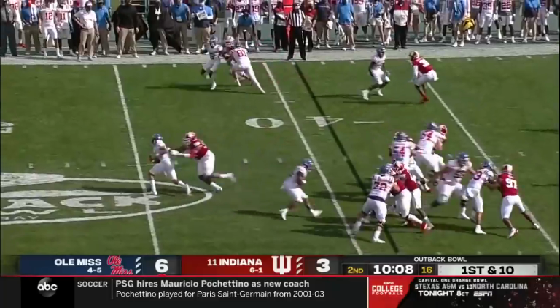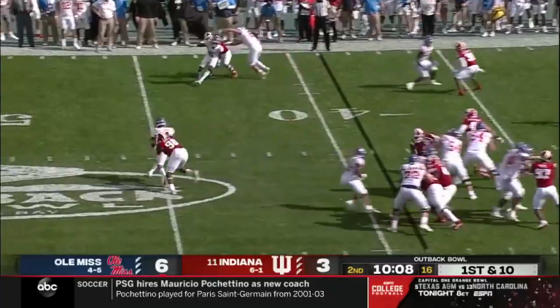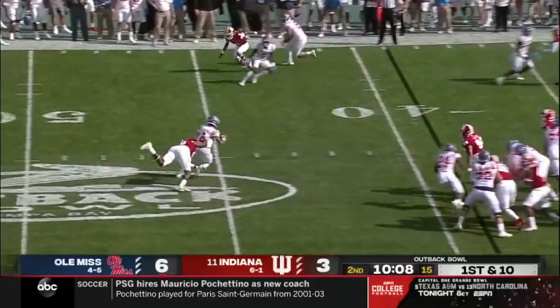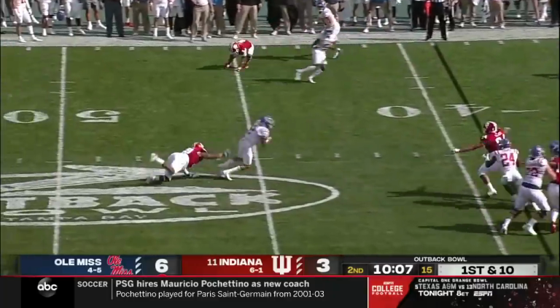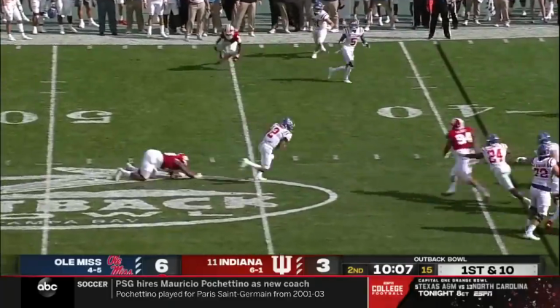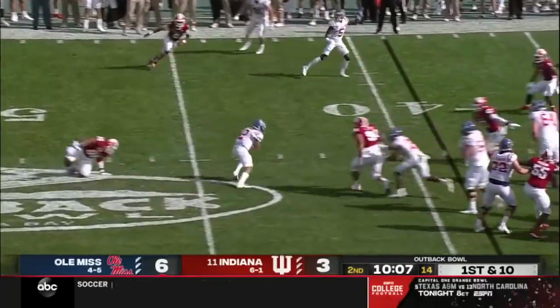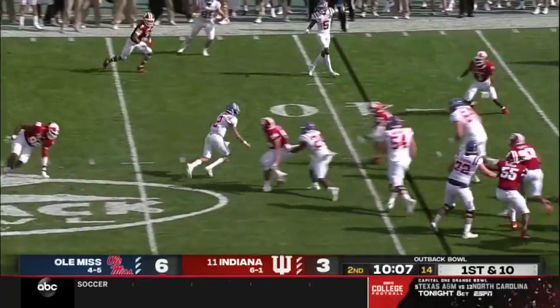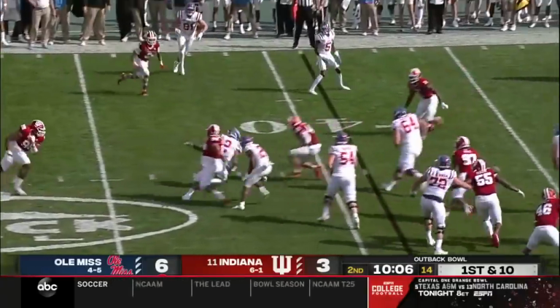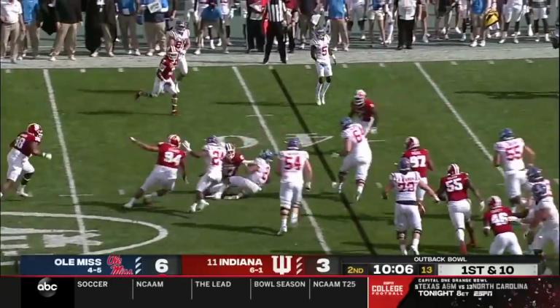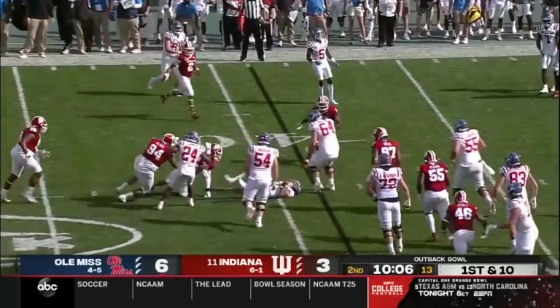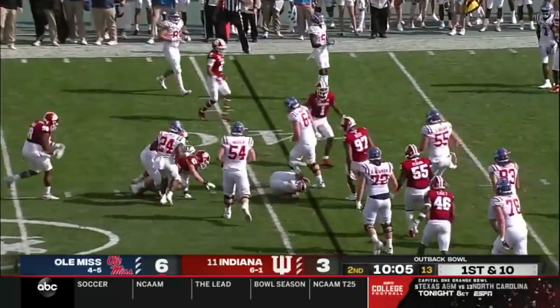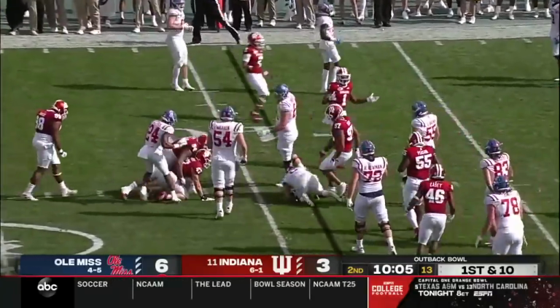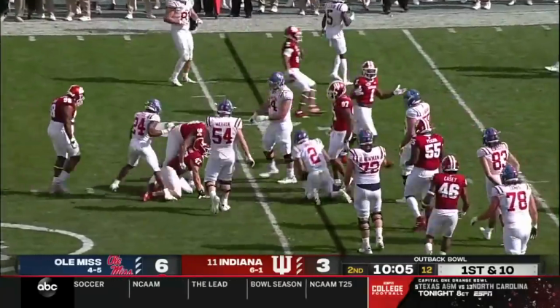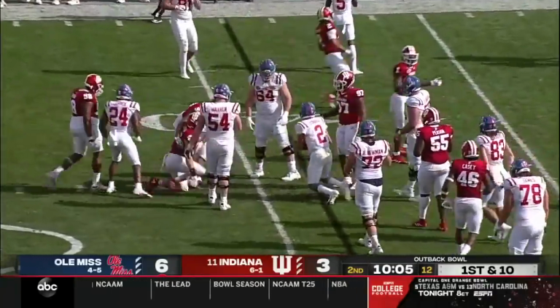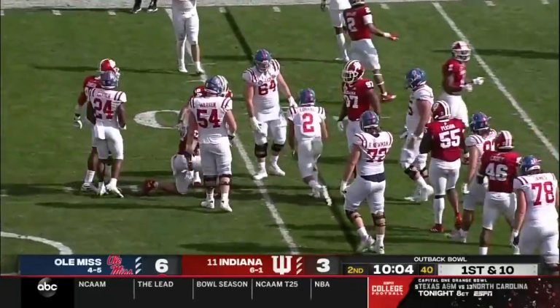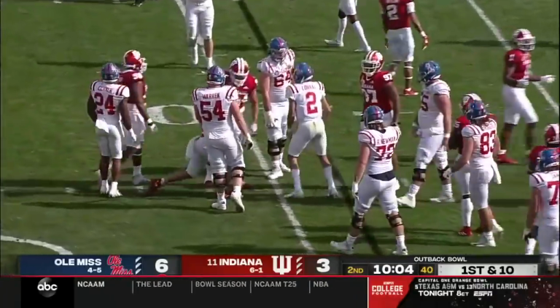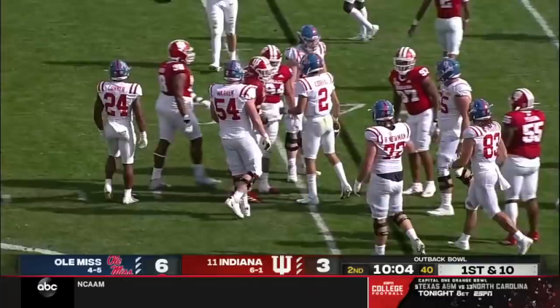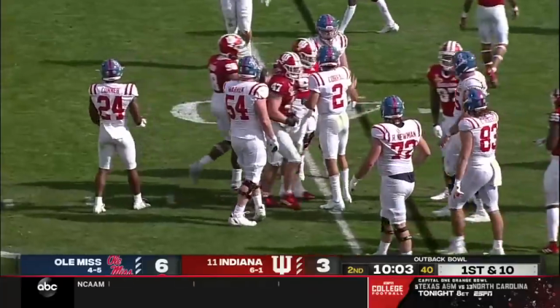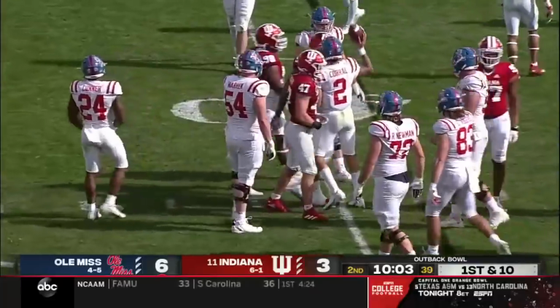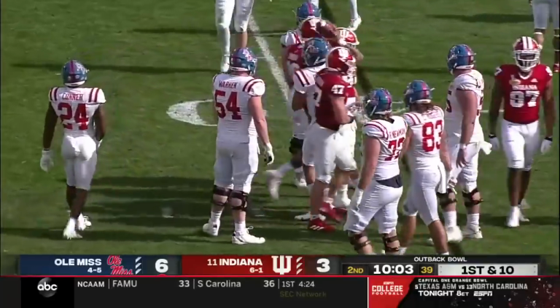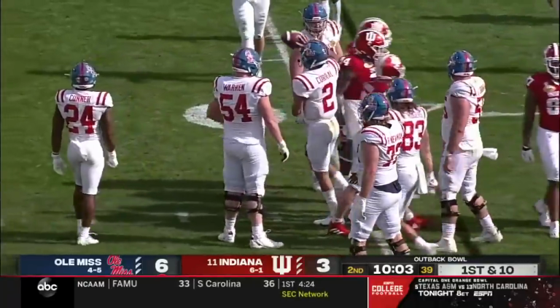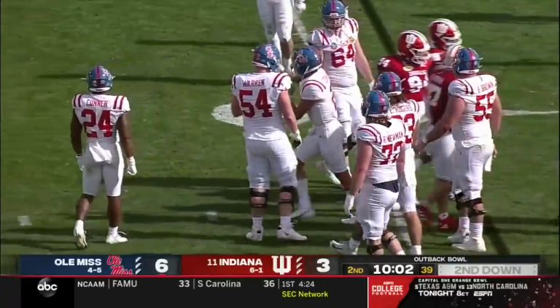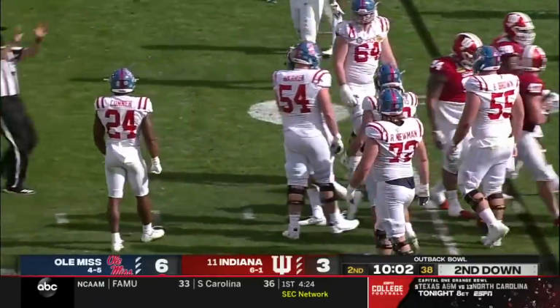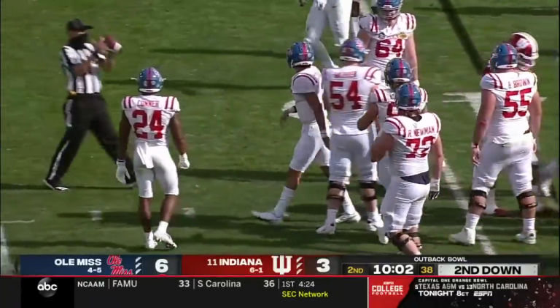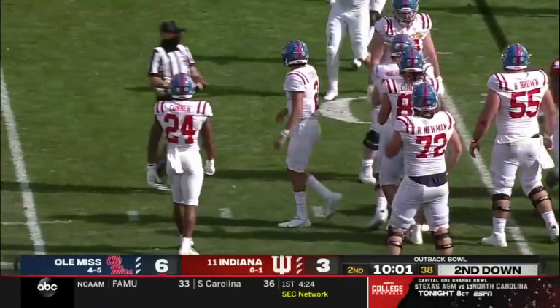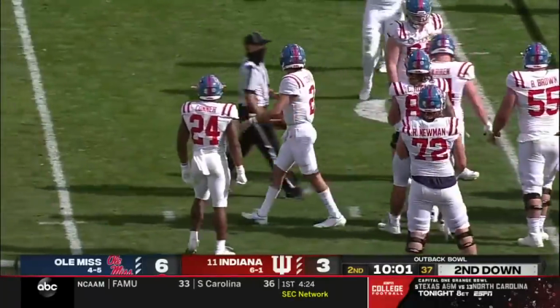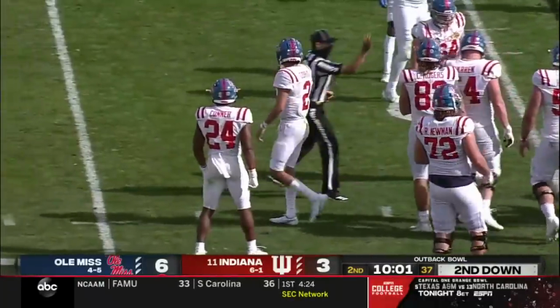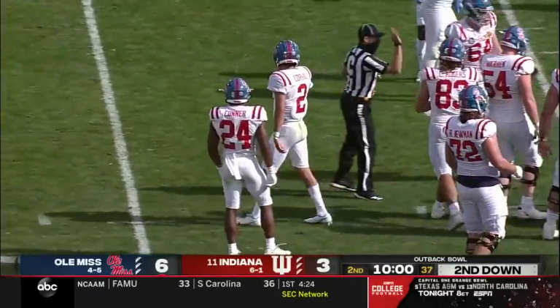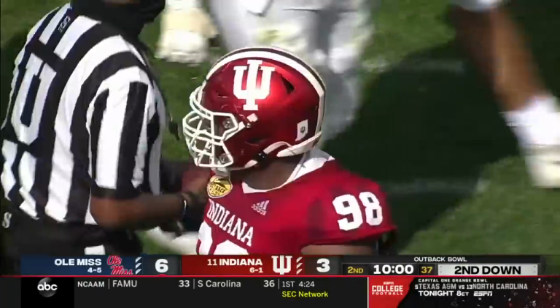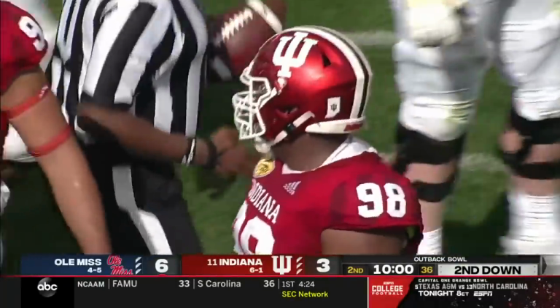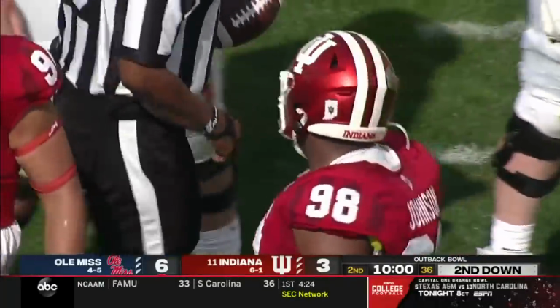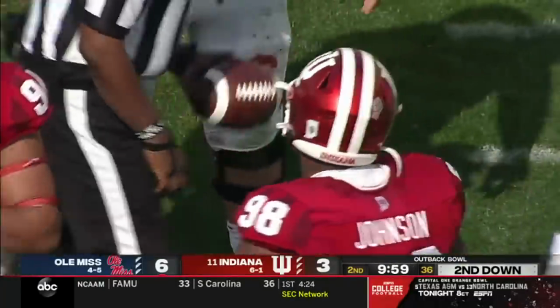Pump fake, pressure, and Corral barely escapes it but goes down behind the line of scrimmage. A sack for Indiana — Jerome Johnson.